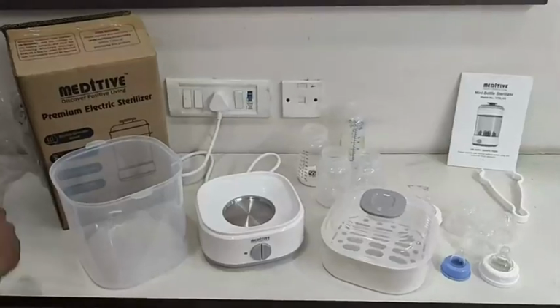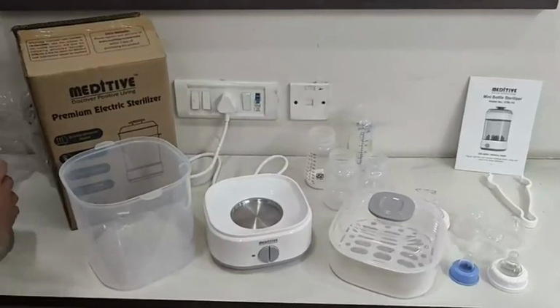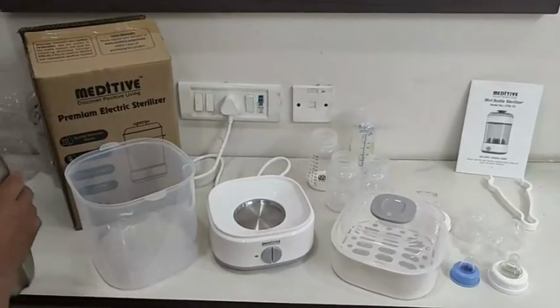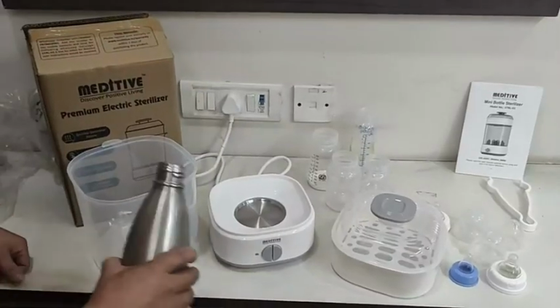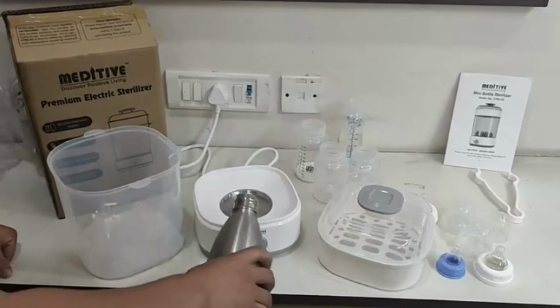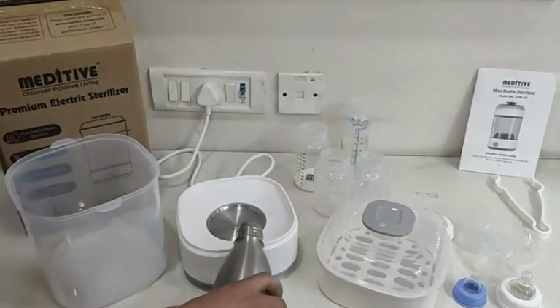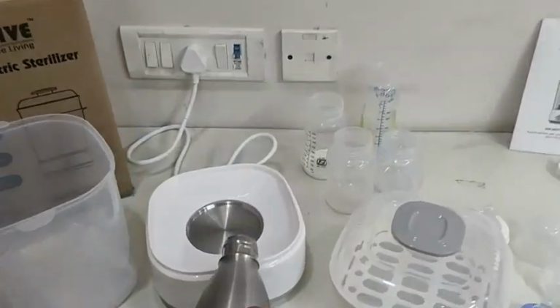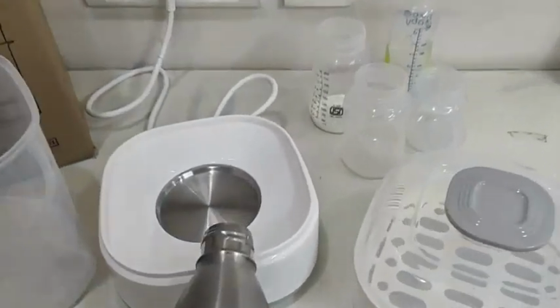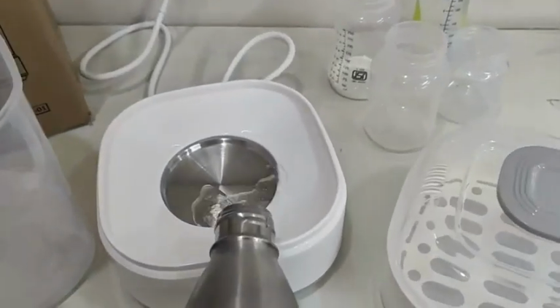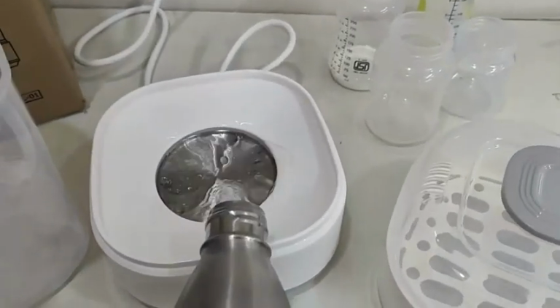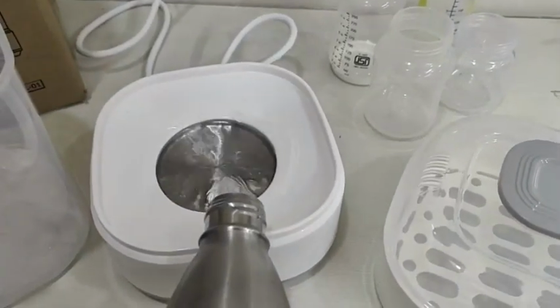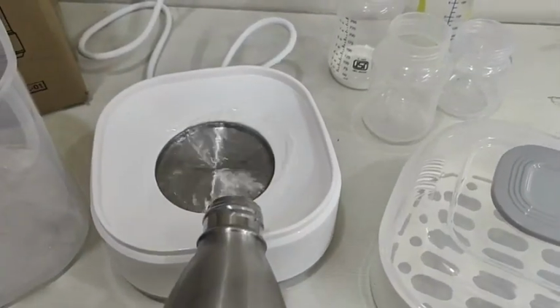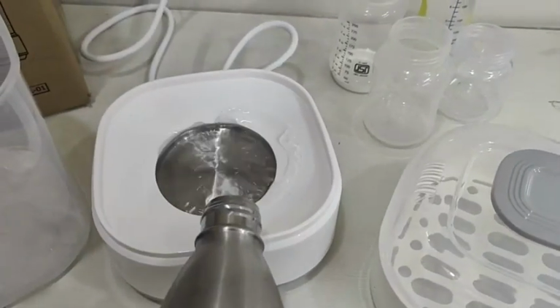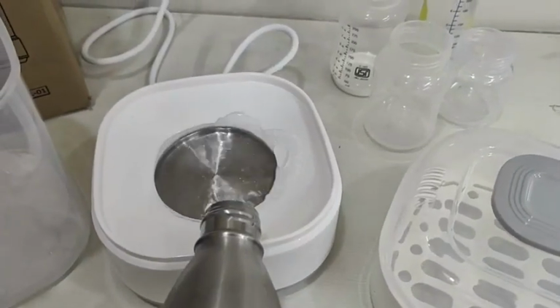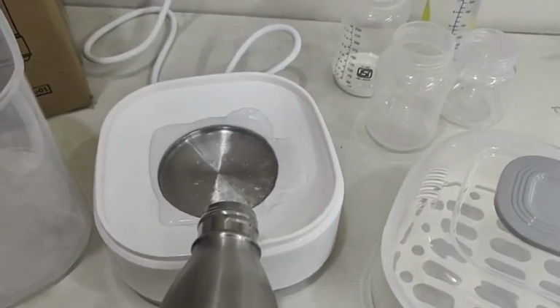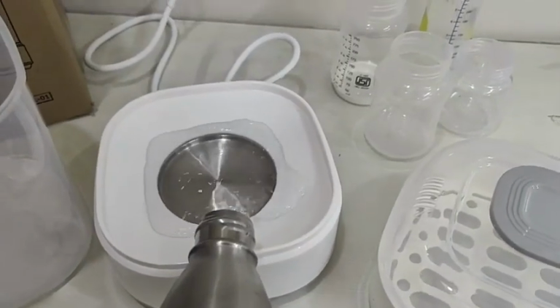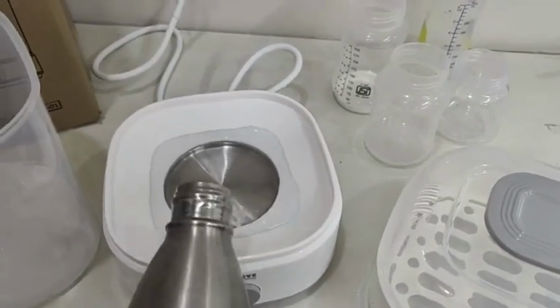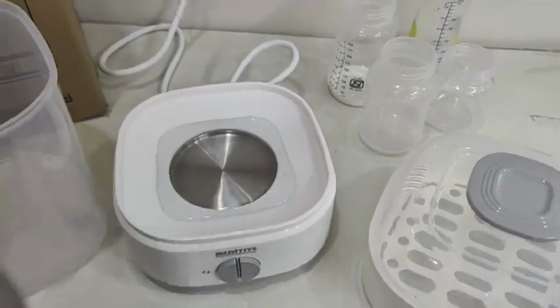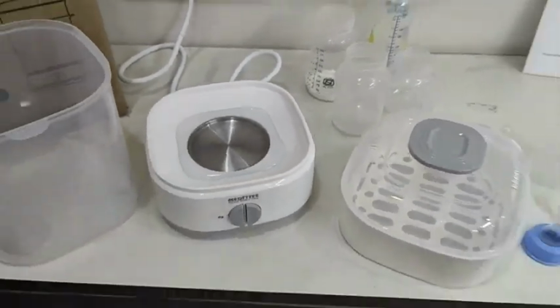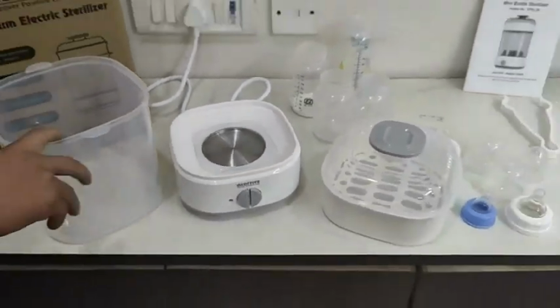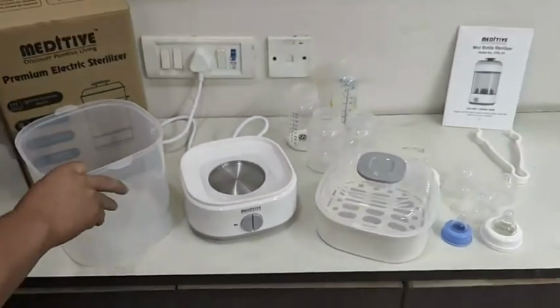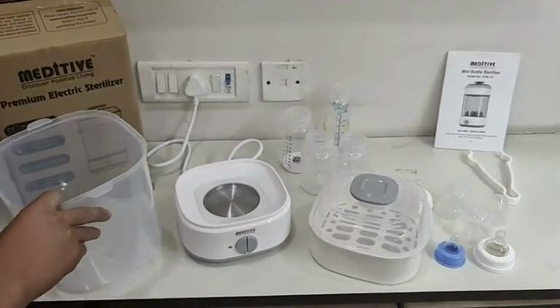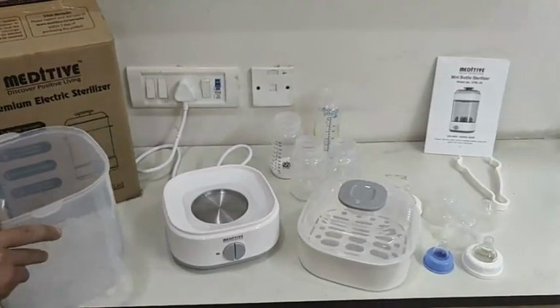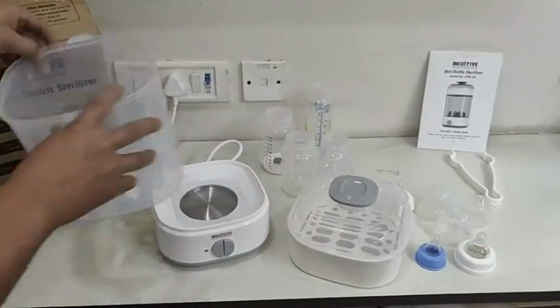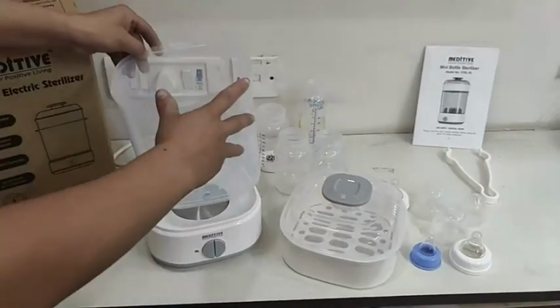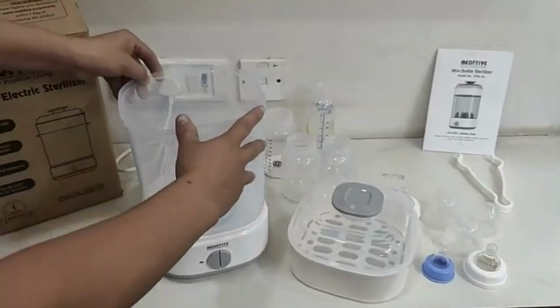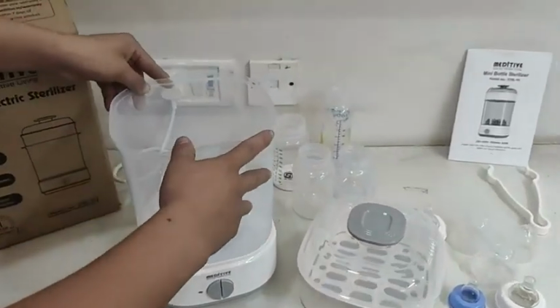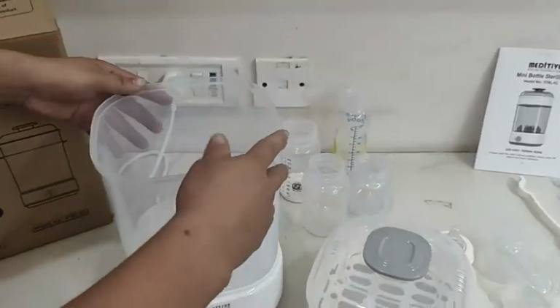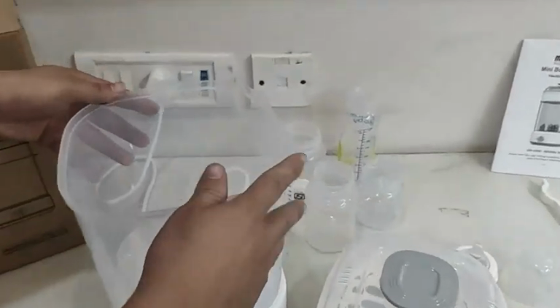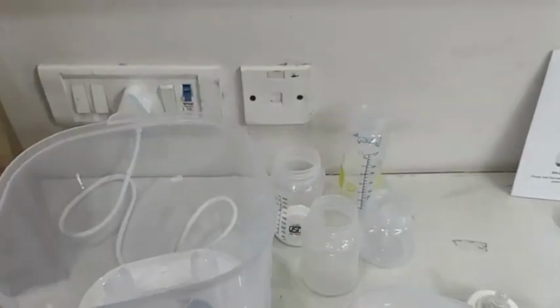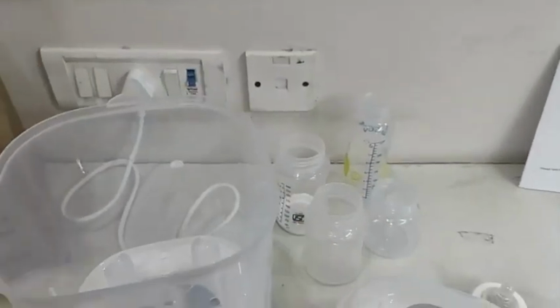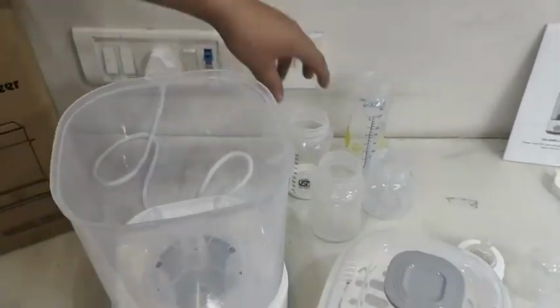First, pour water in the base of the sterilizer. You can use both tap water or drinking water. However, drinking water is better to avoid scaling in the long term.